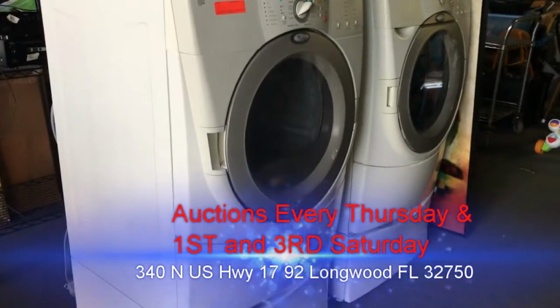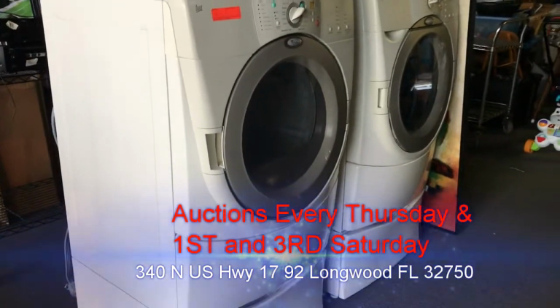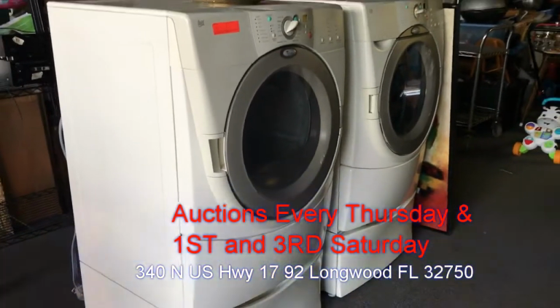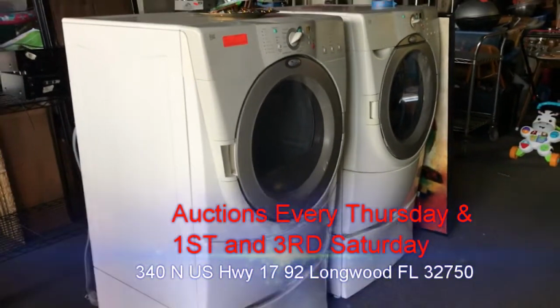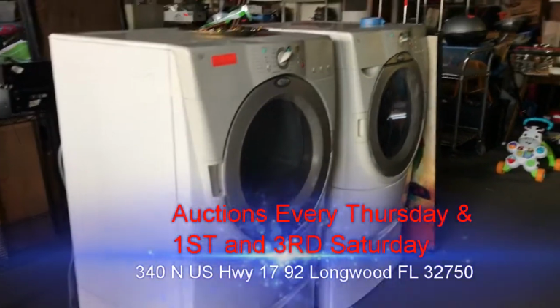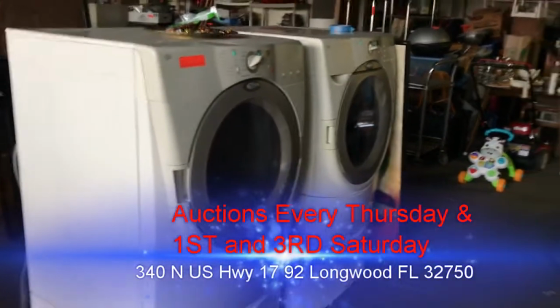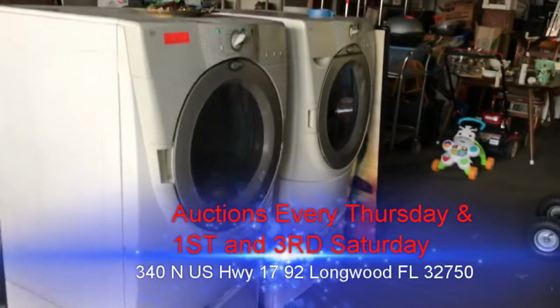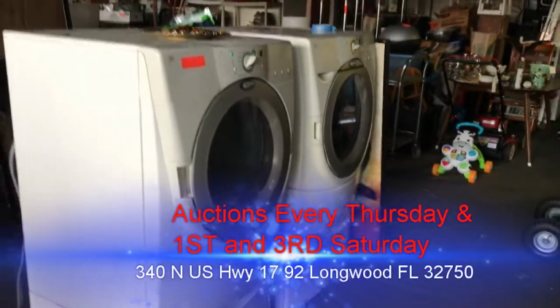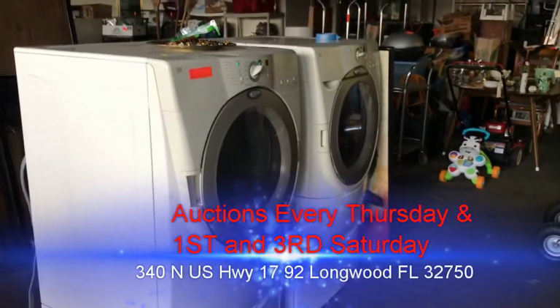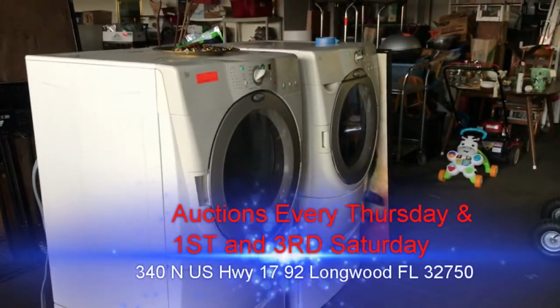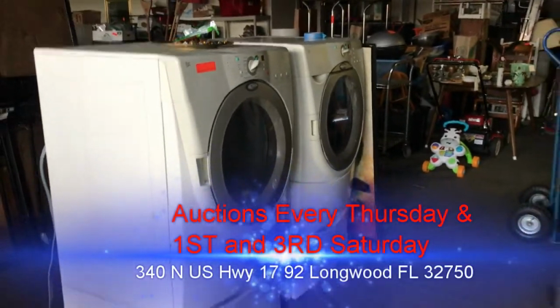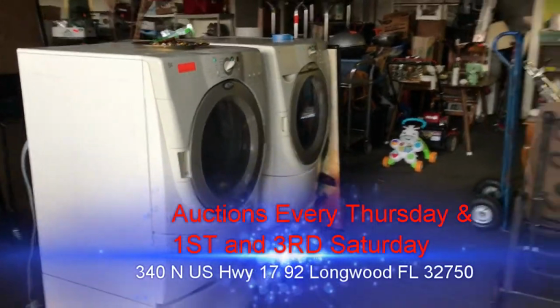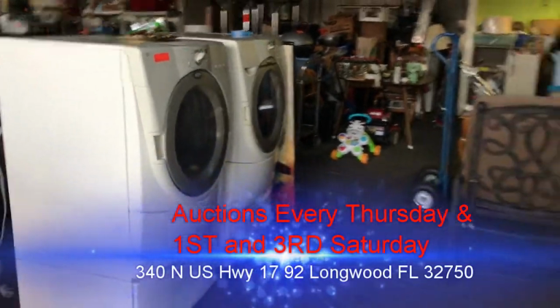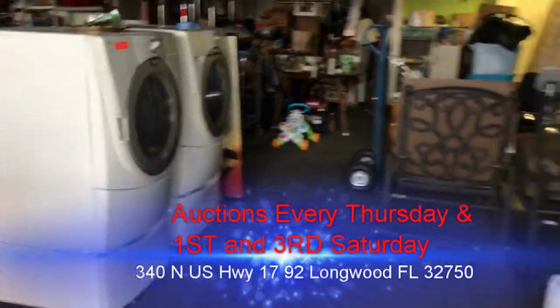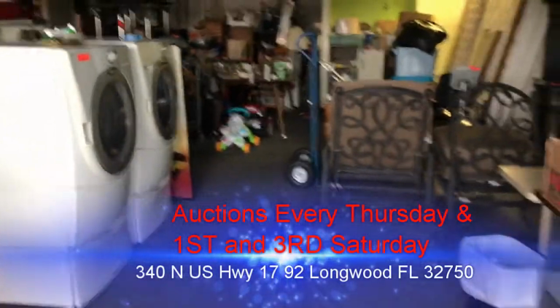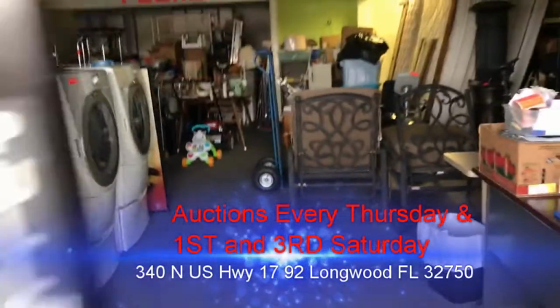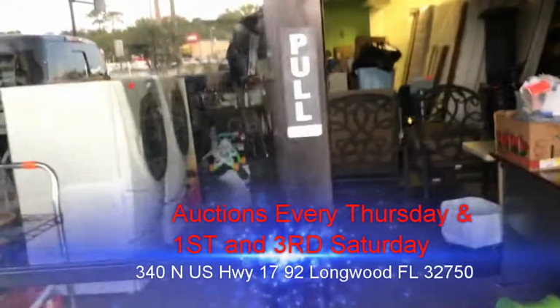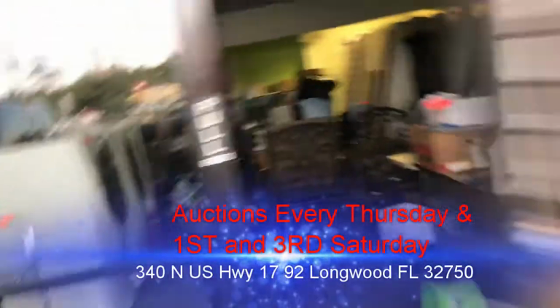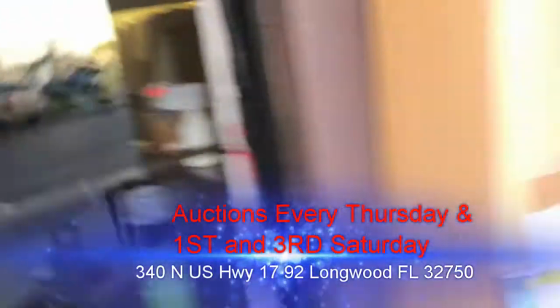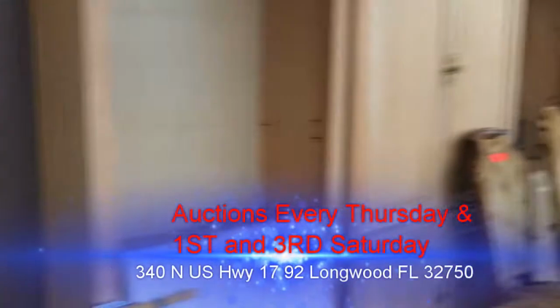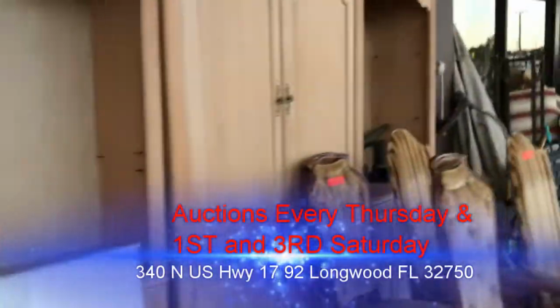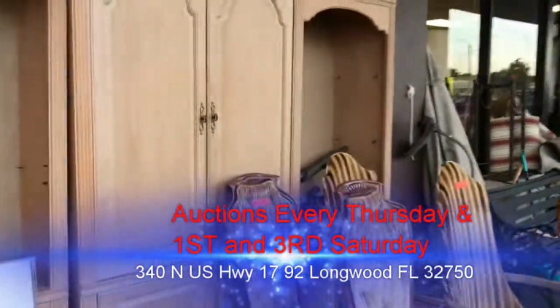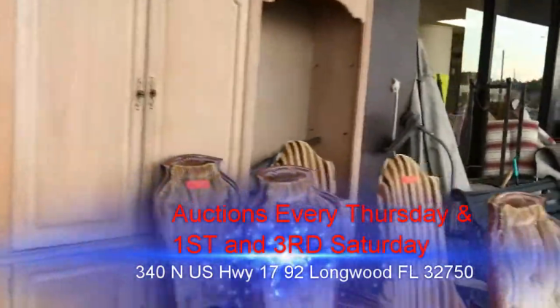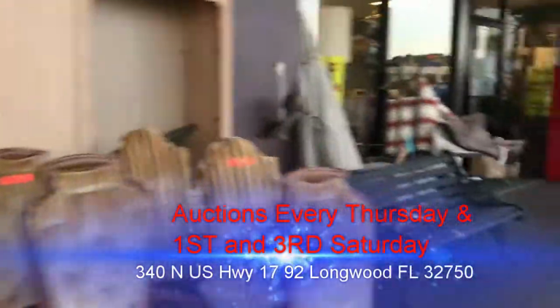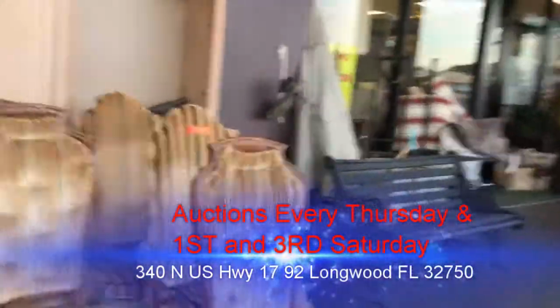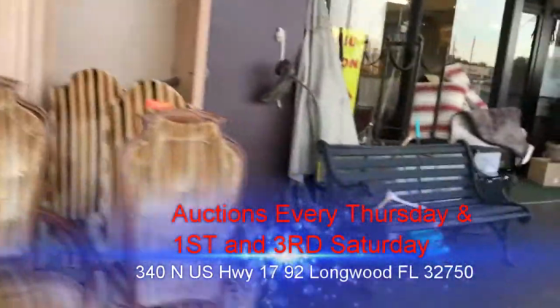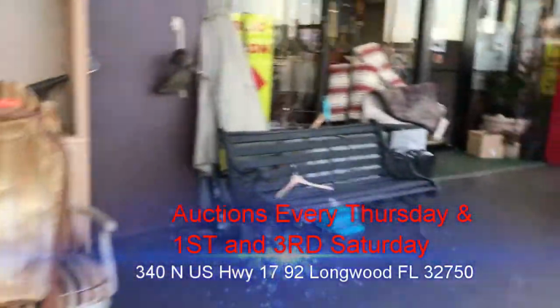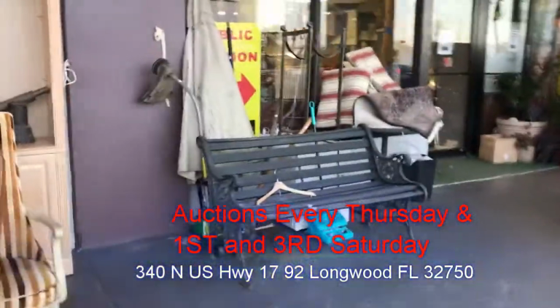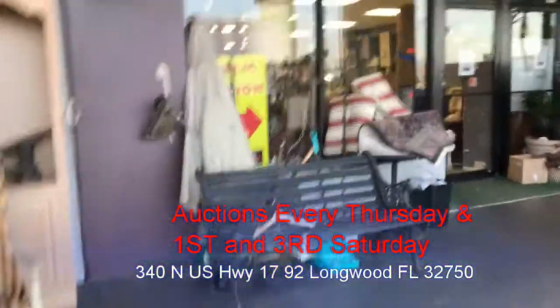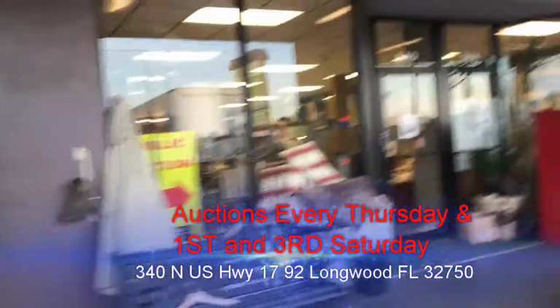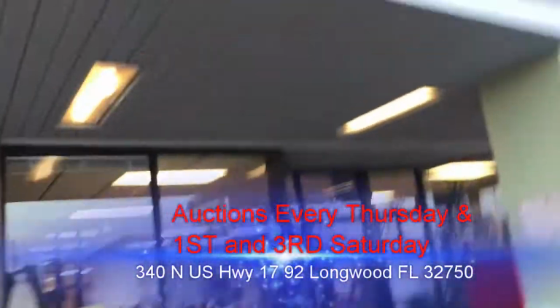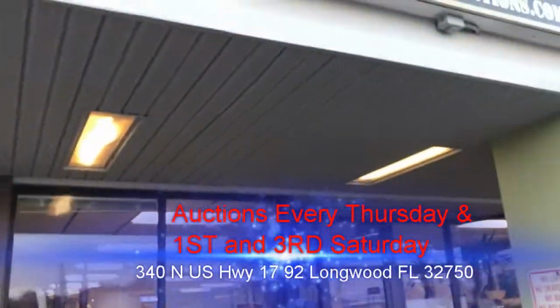One of our feature items is the Duet front-loading washer and dryer set, going up on Thursday night as well. Remember — Thursday, May 10th, 2018, 5:30 PM, Bronstein Auction Company.